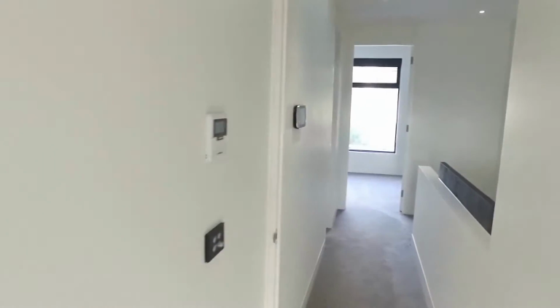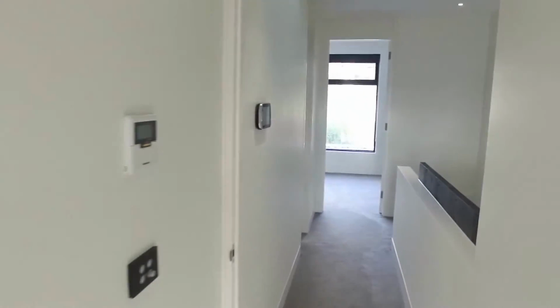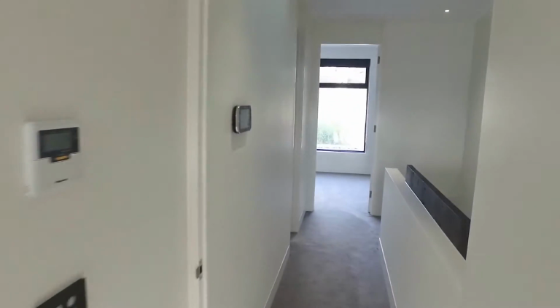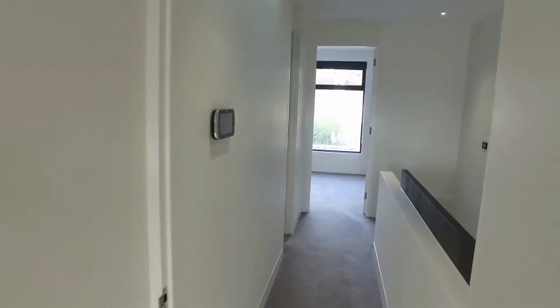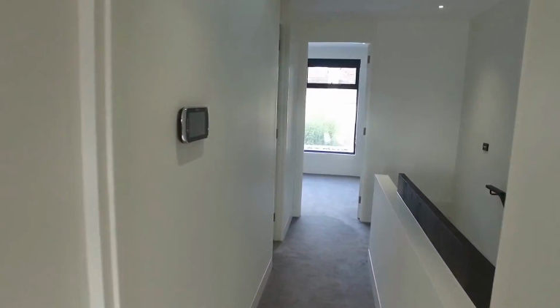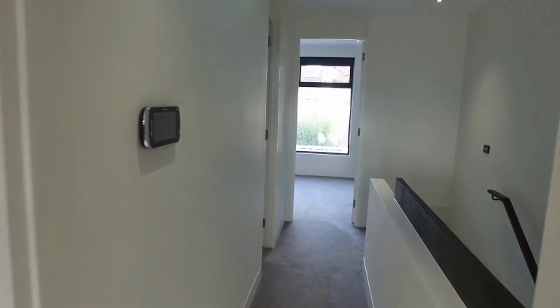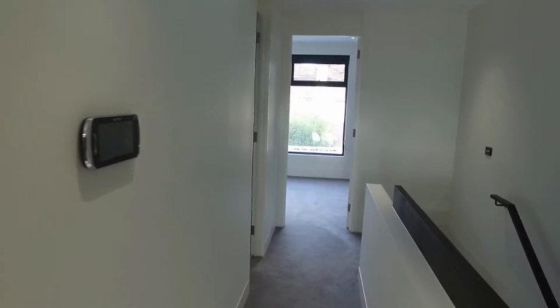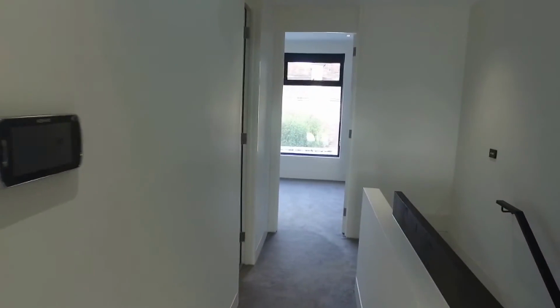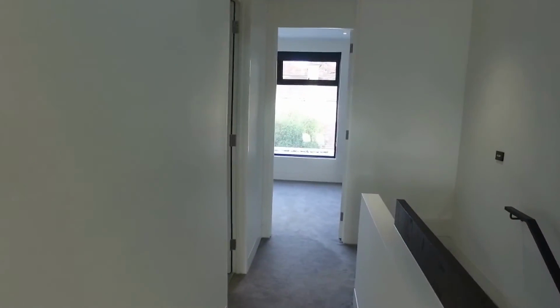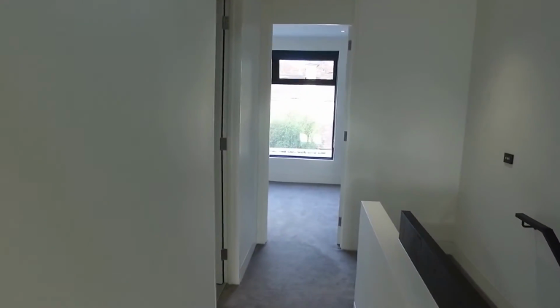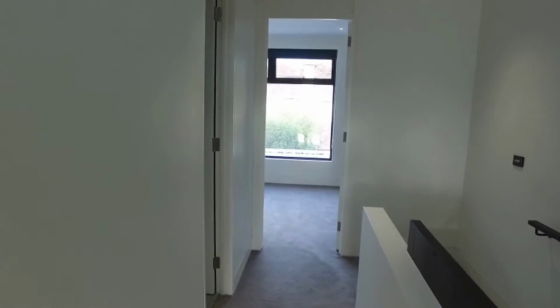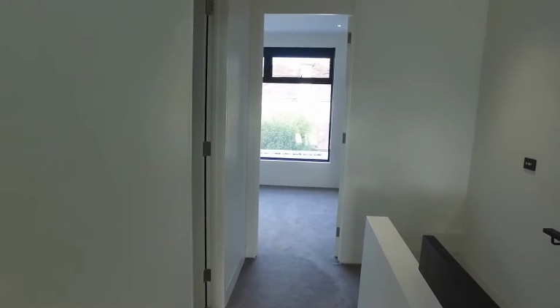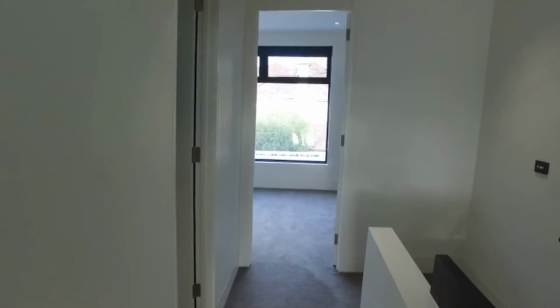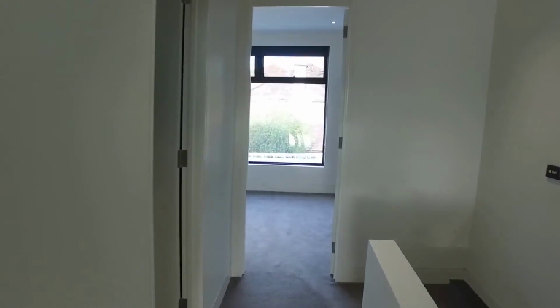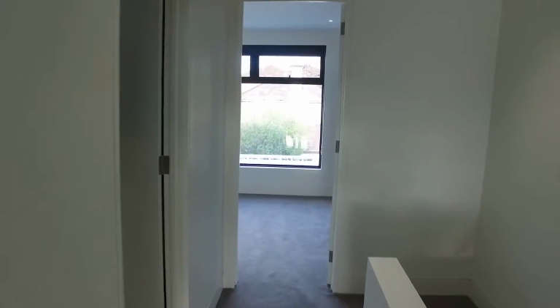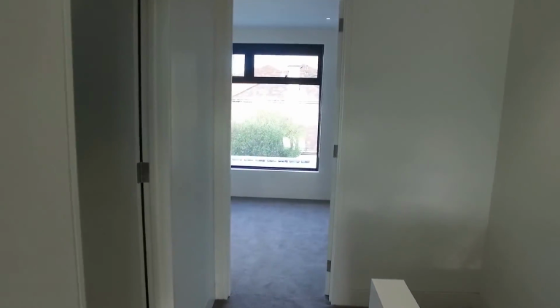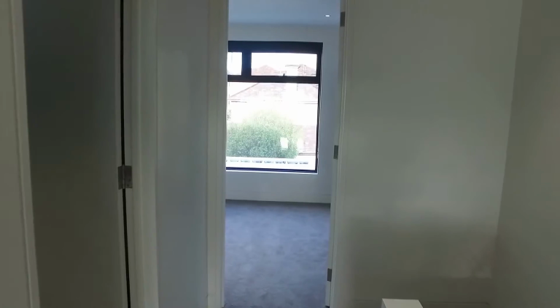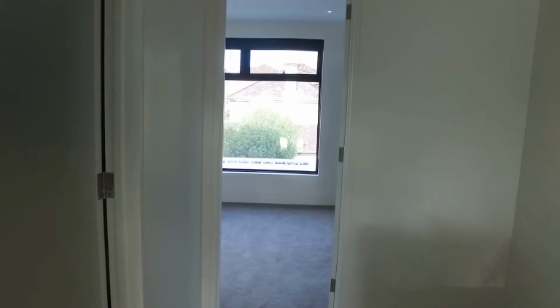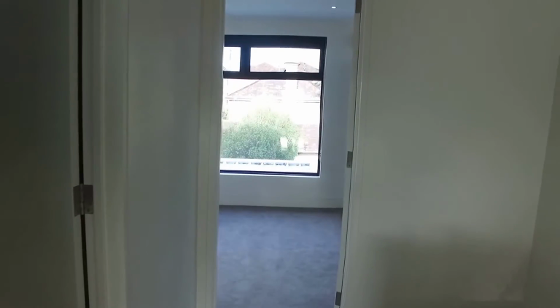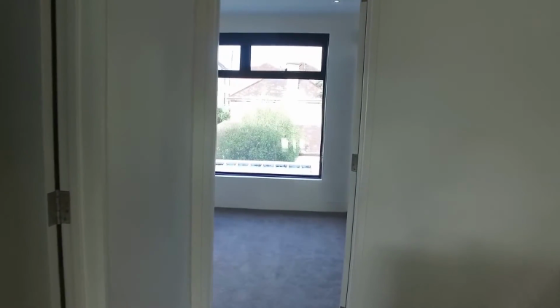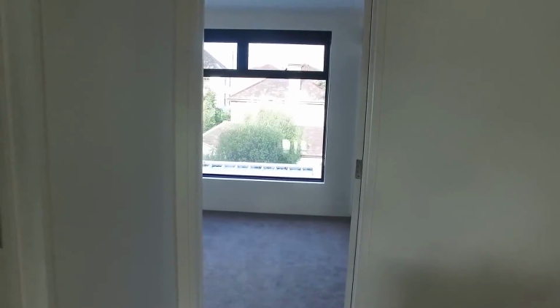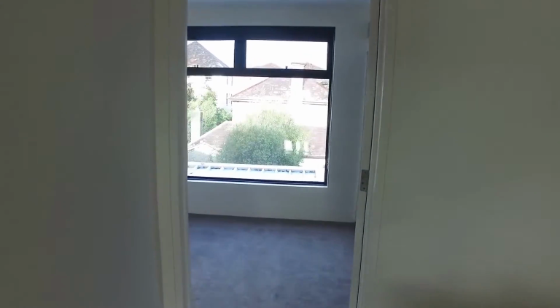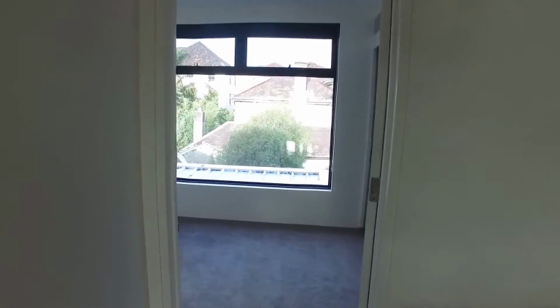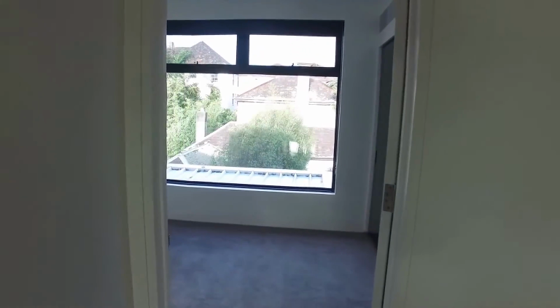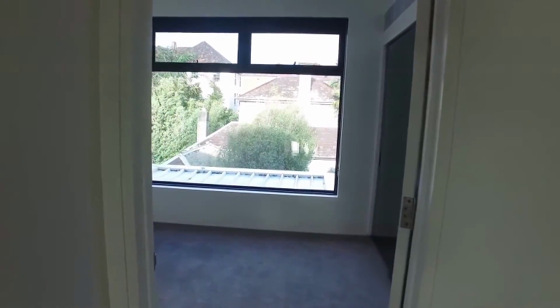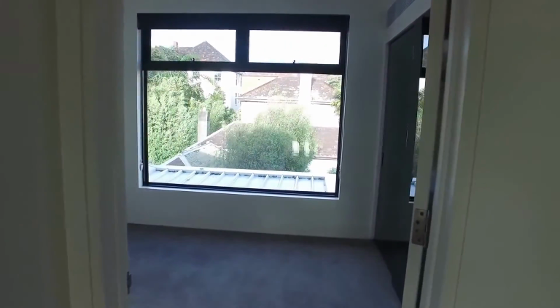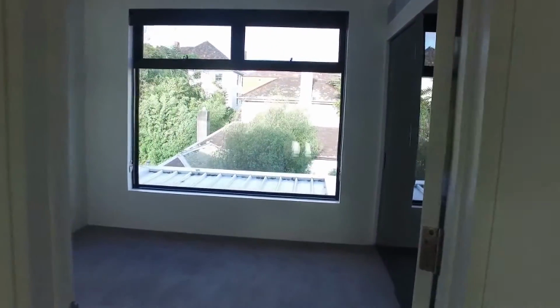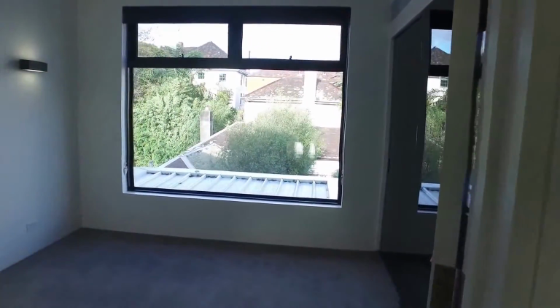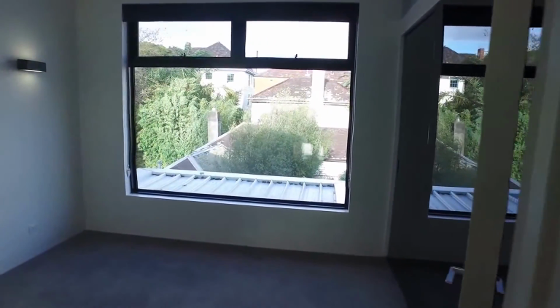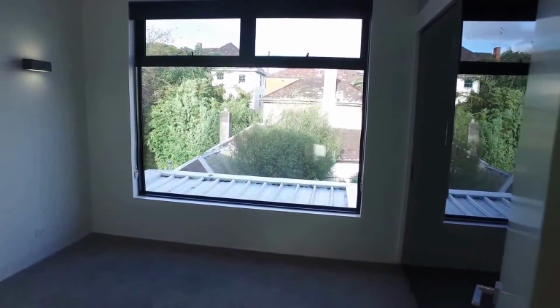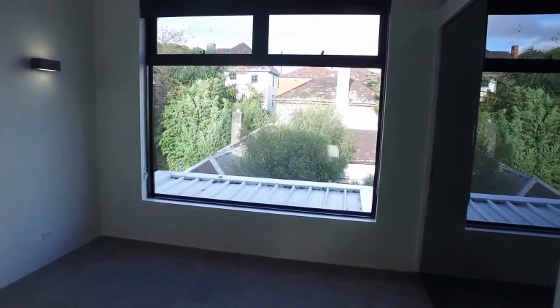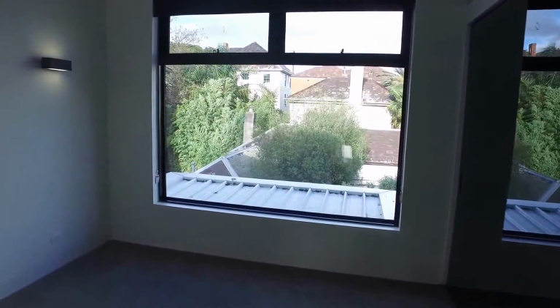That completes the tour. If you're interested in having a look at this property, it's available through Melbourne Real Estate and you can choose your own time to inspect — we'll meet you here. My name is Stephen Fitzsimons from Melbourne Real Estate, thanks for watching.